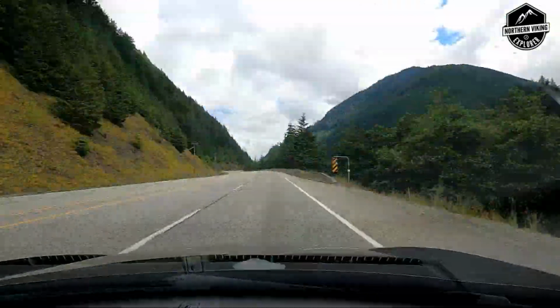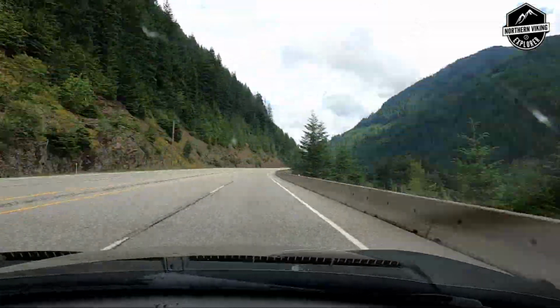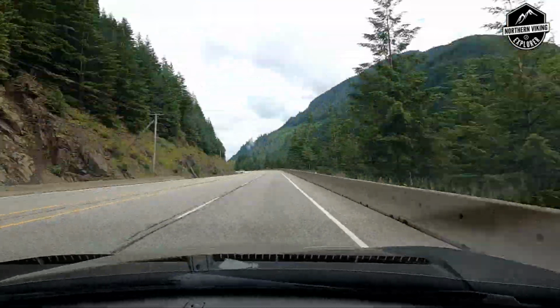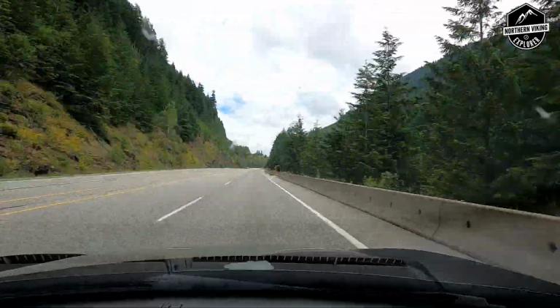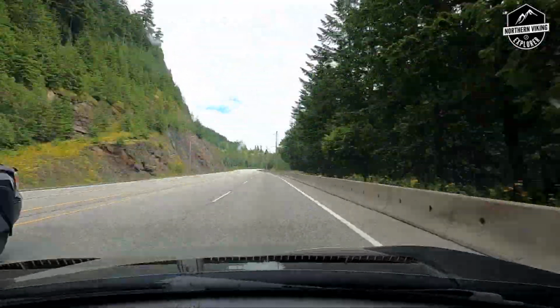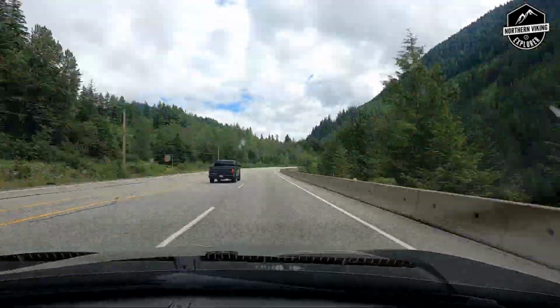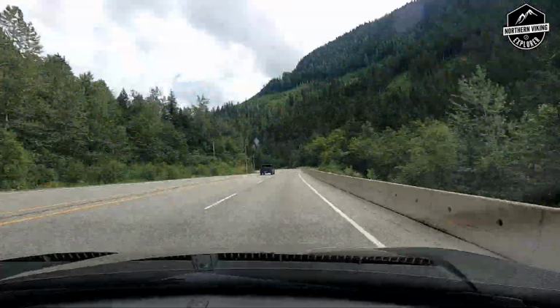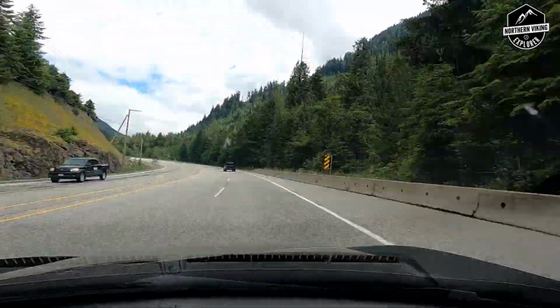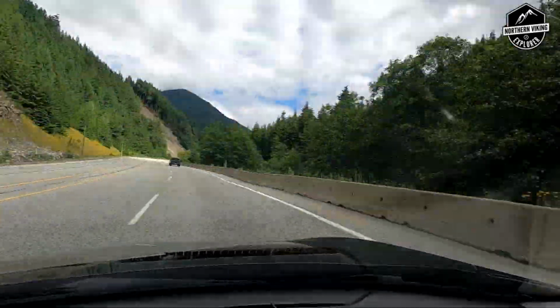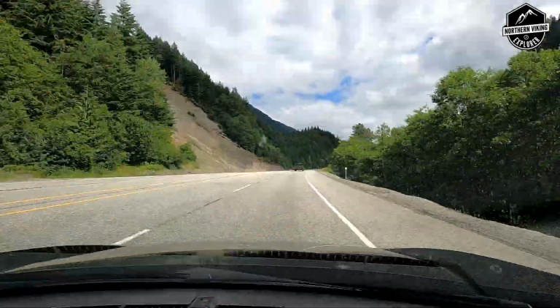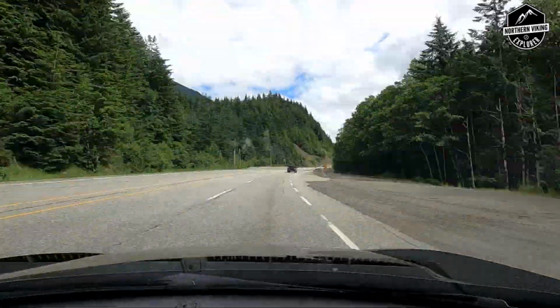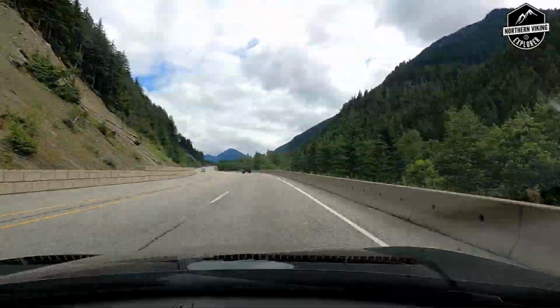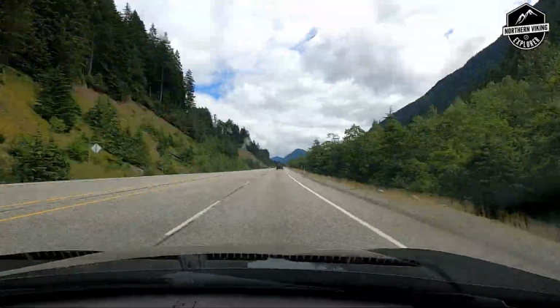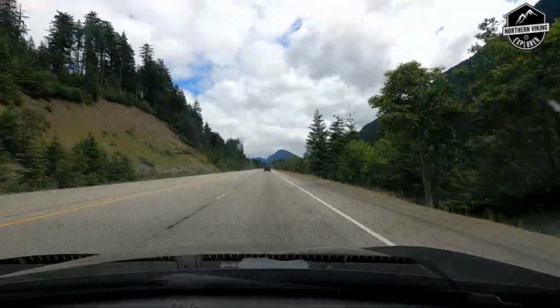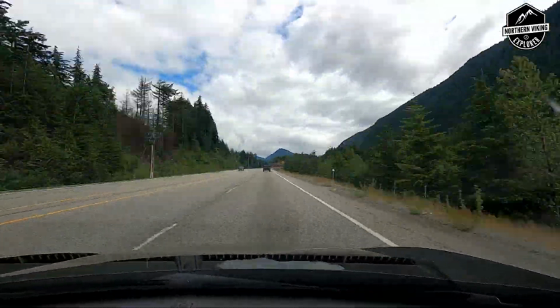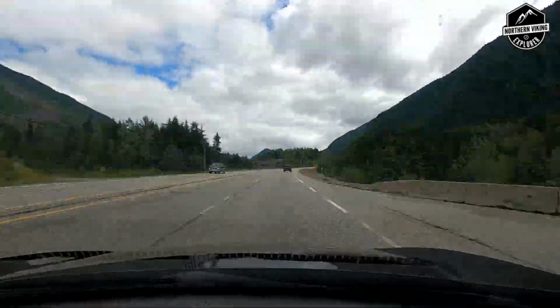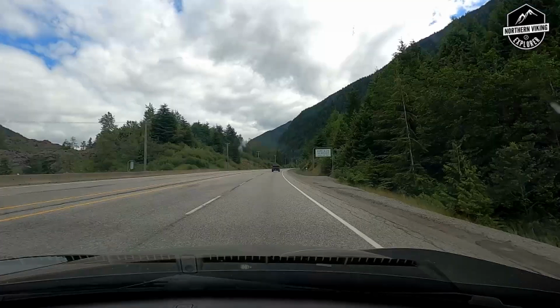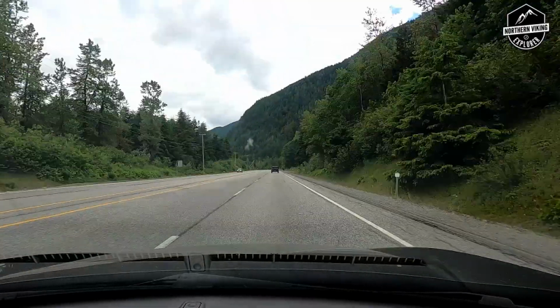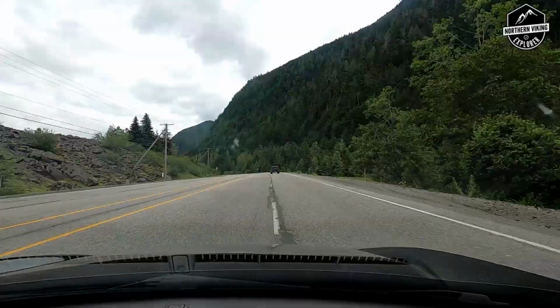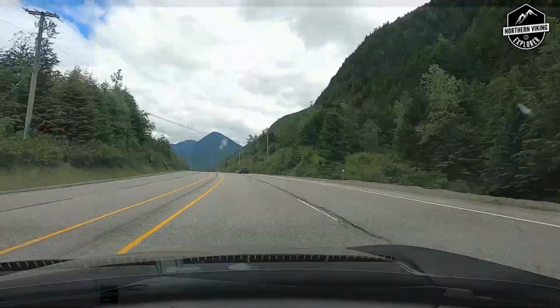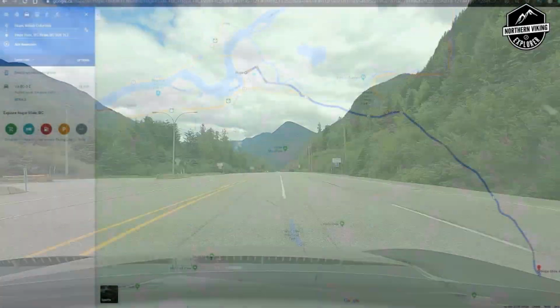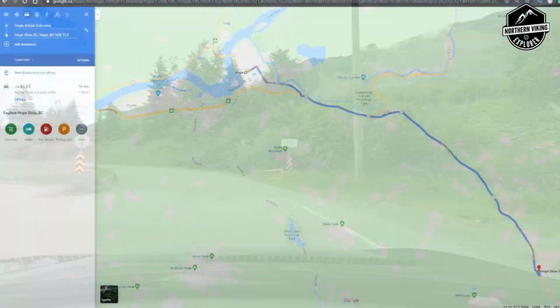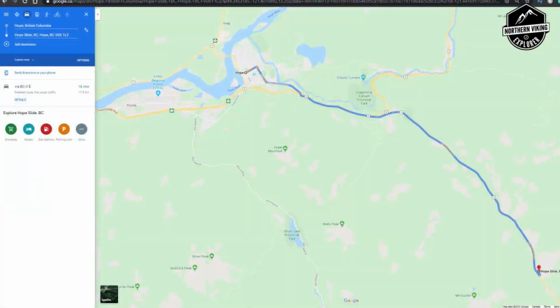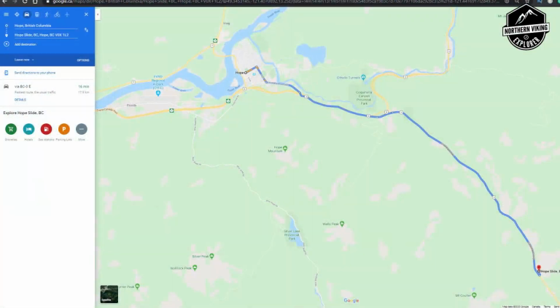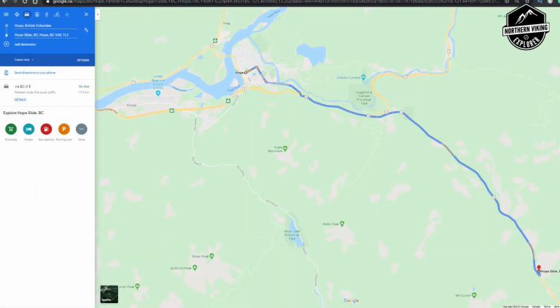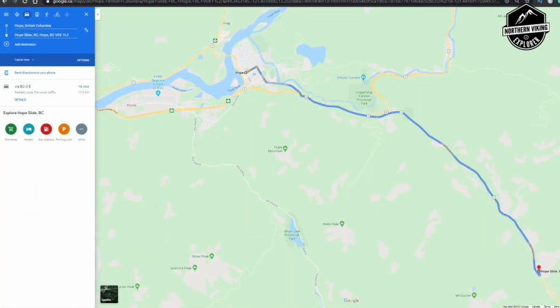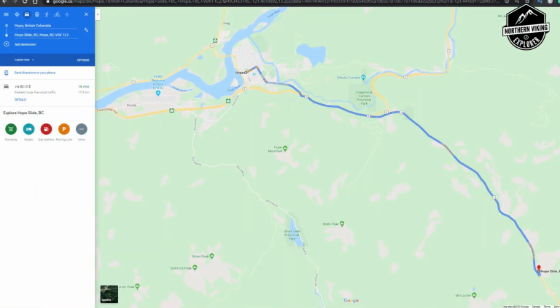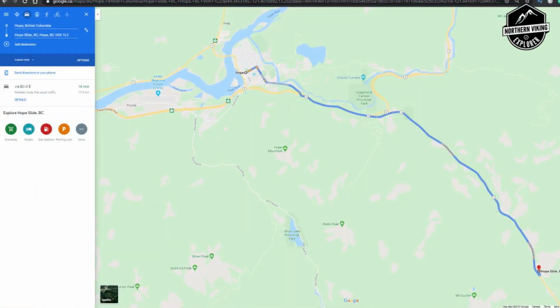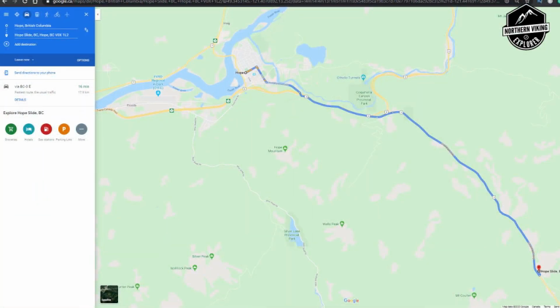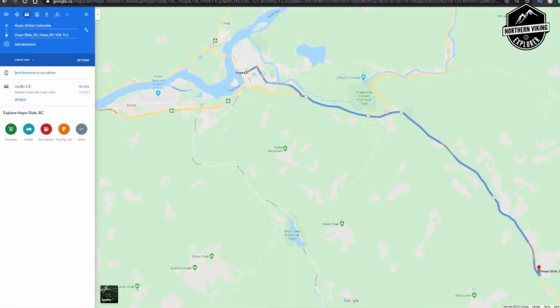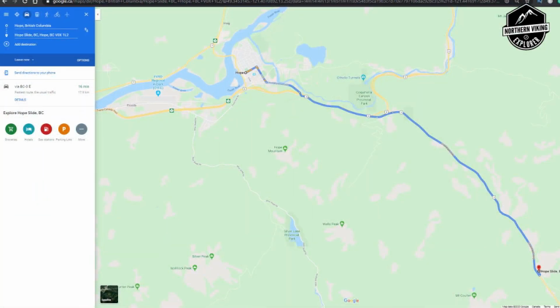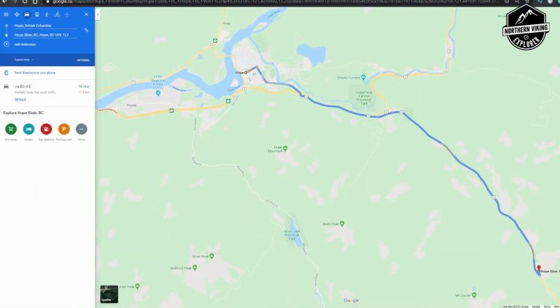We're gonna try and drive on the original road that got buried — I hear there's parts of it that you can still drive on. Here's a quick look at Google Maps to show you how to get there.